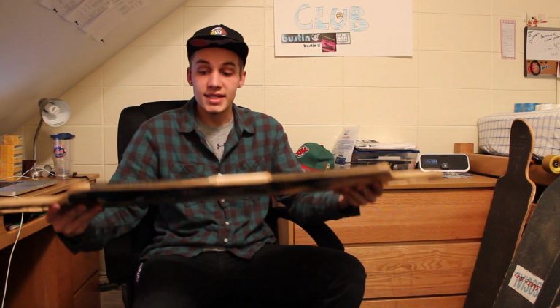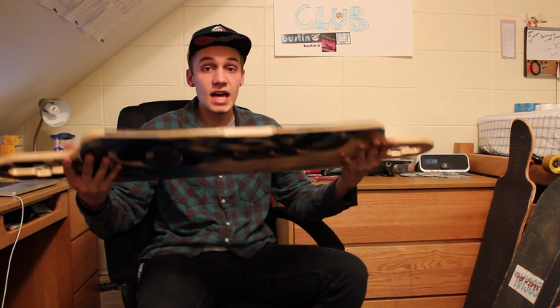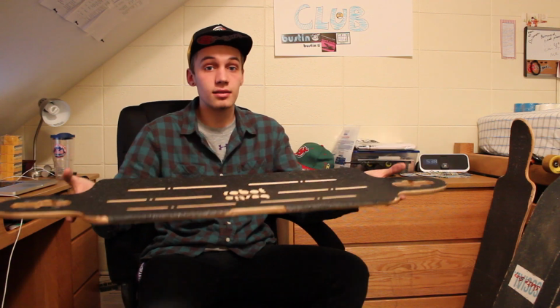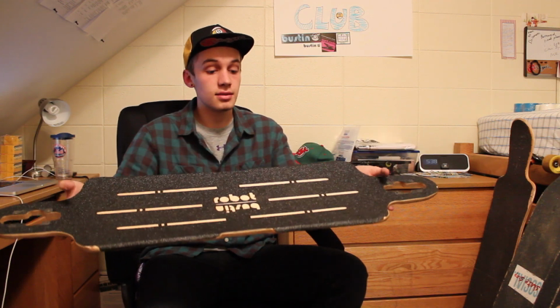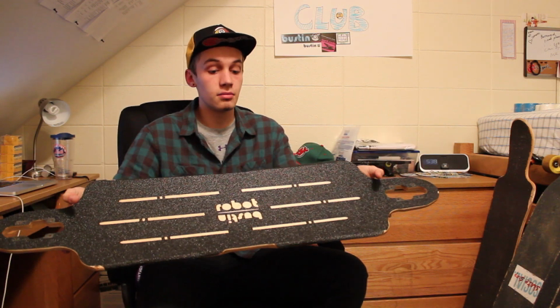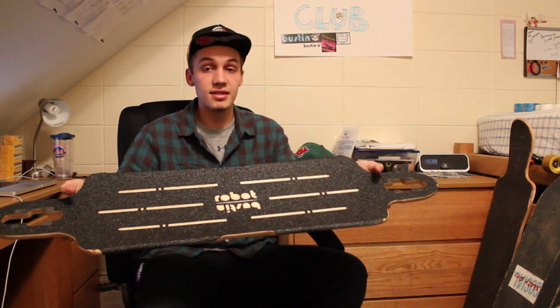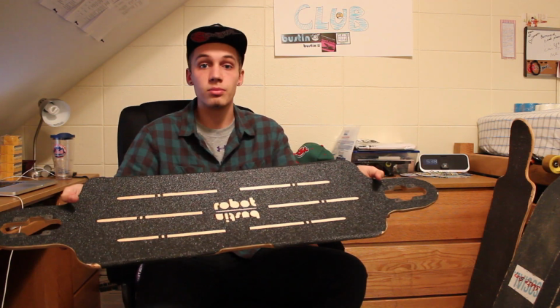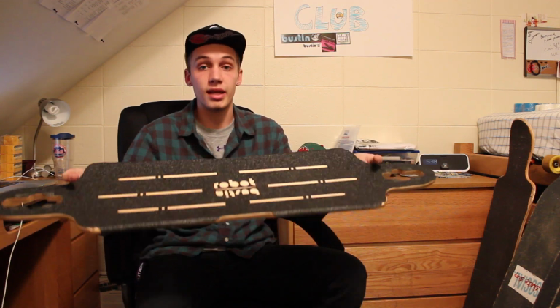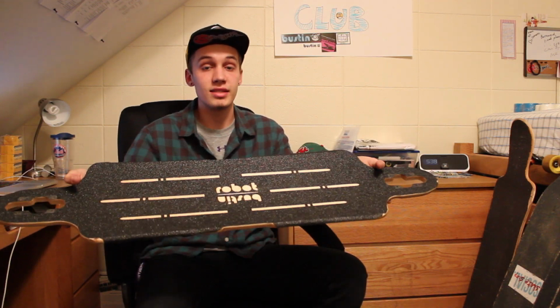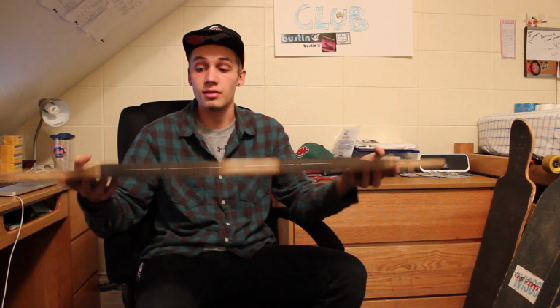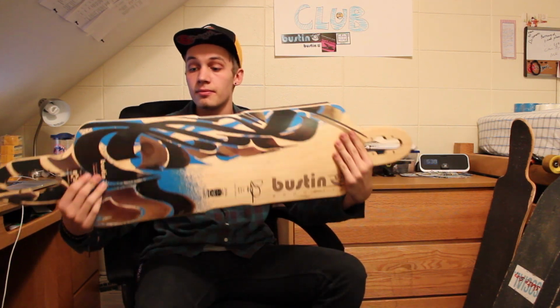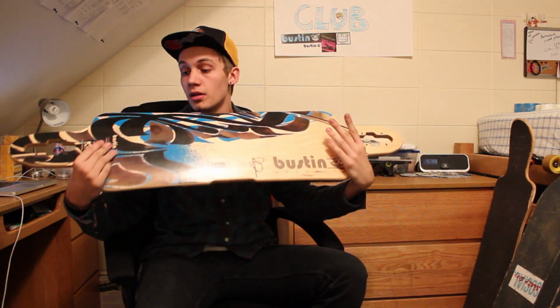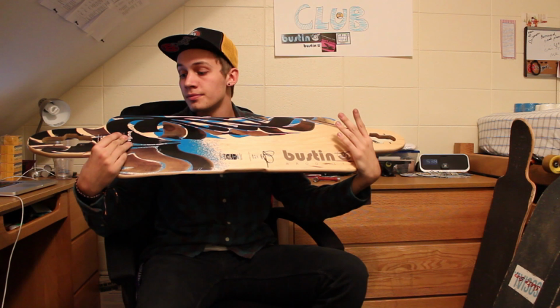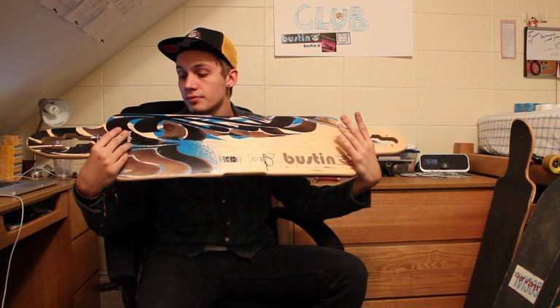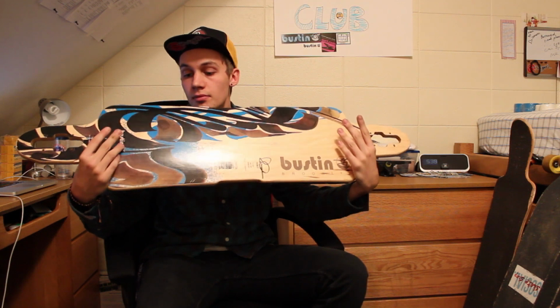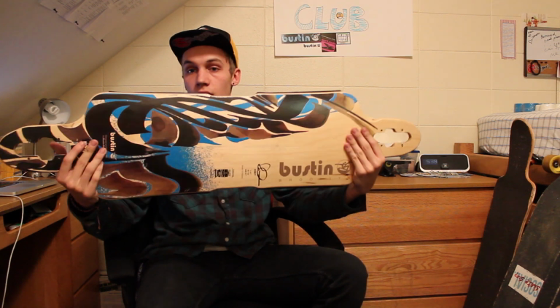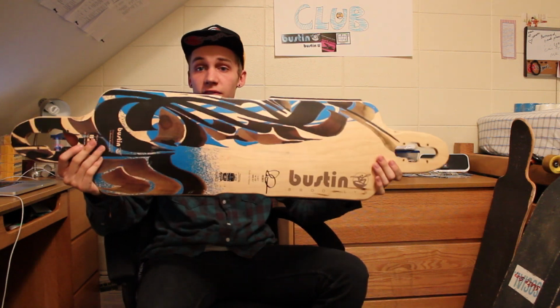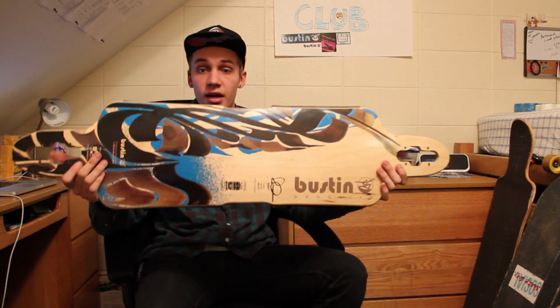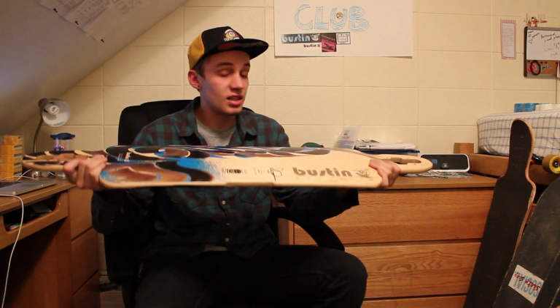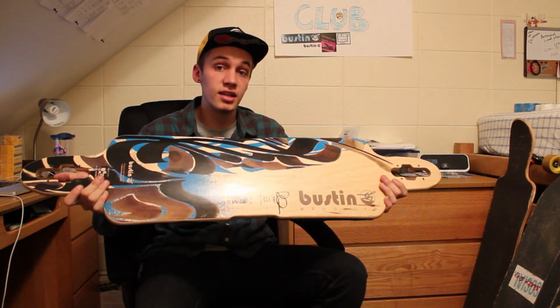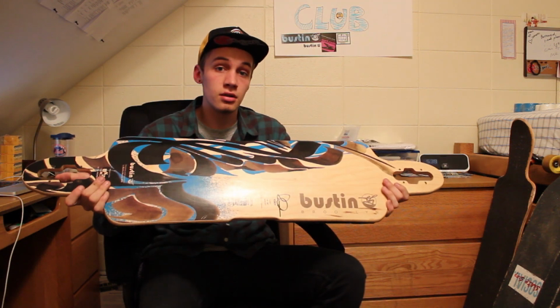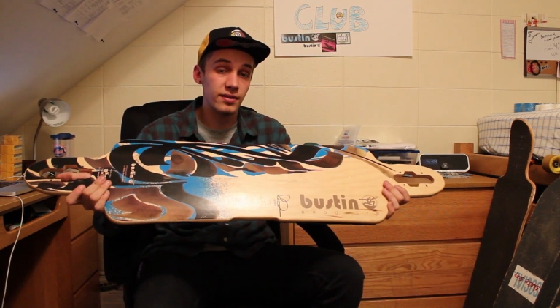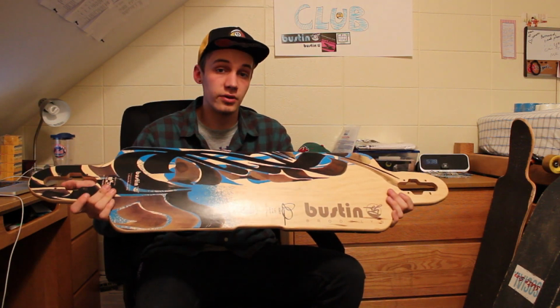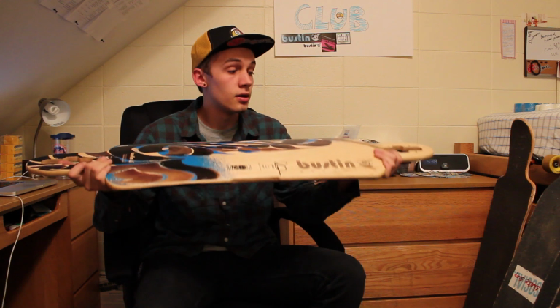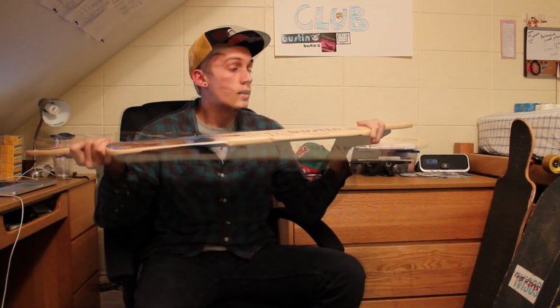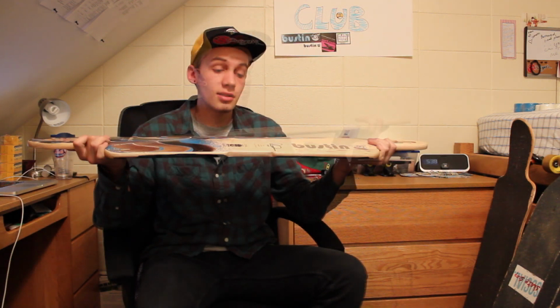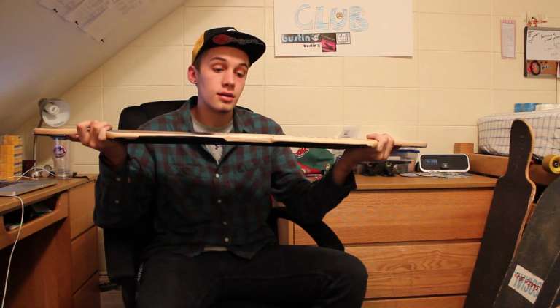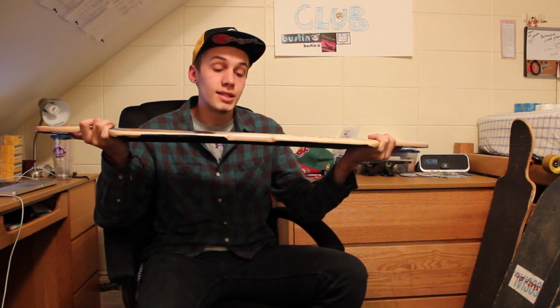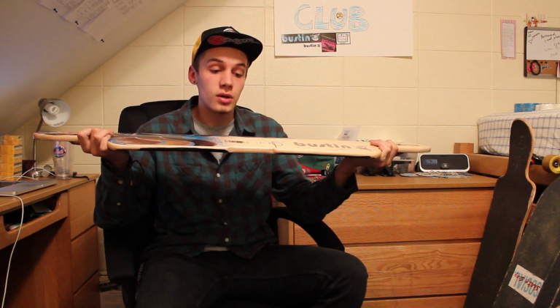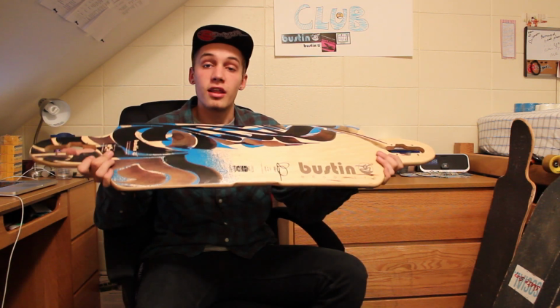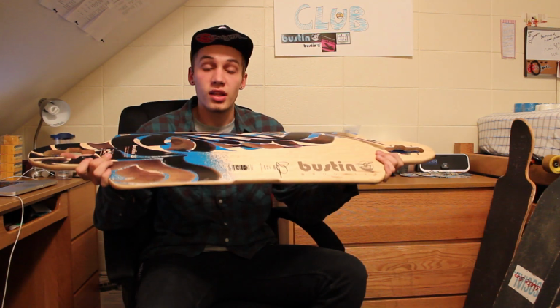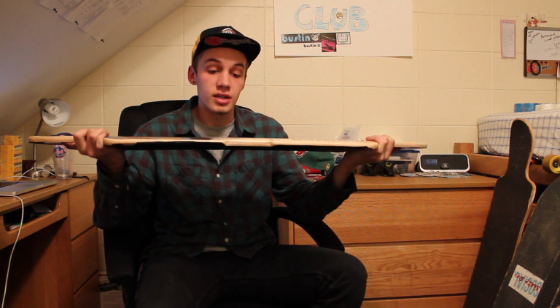It's not as heavy as it looks — it is a heavier board, but not nearly as heavy as it looks. There's a cool graphic on the bottom; this is the limited edition graphic for the Robot 41. It's 41 inches long, 10 inches wide, and has a 31-inch wheelbase.